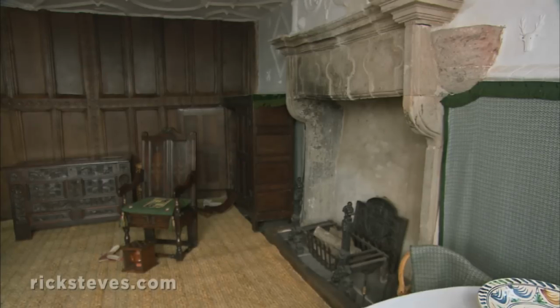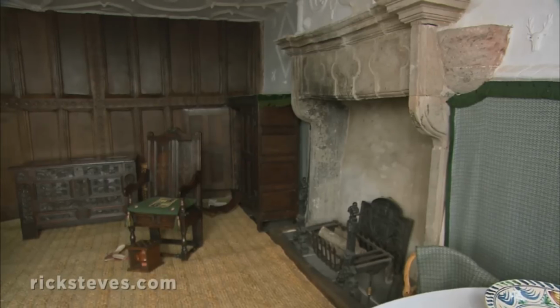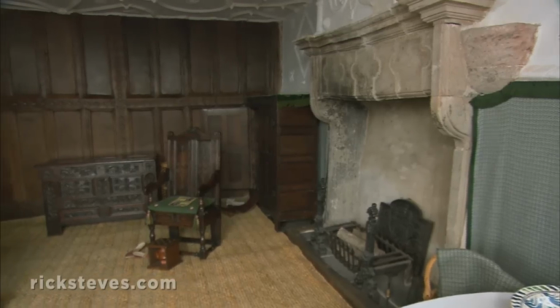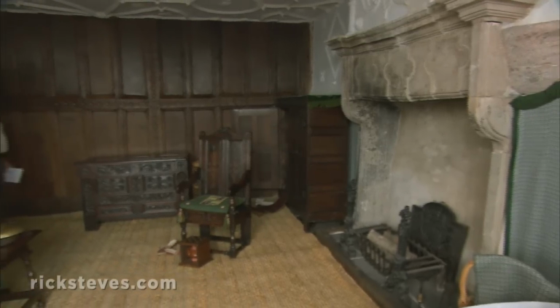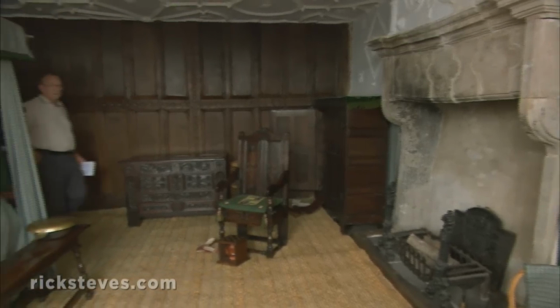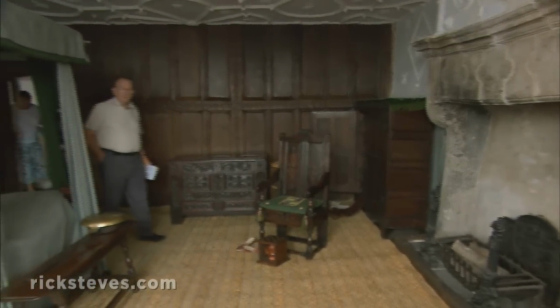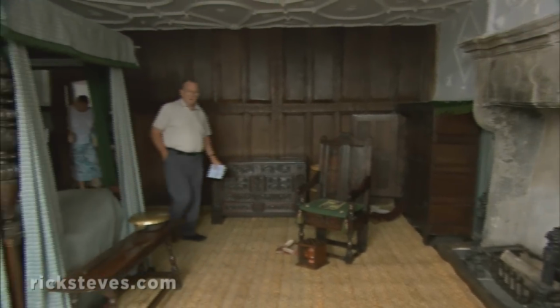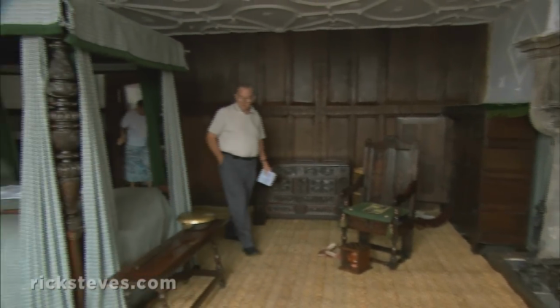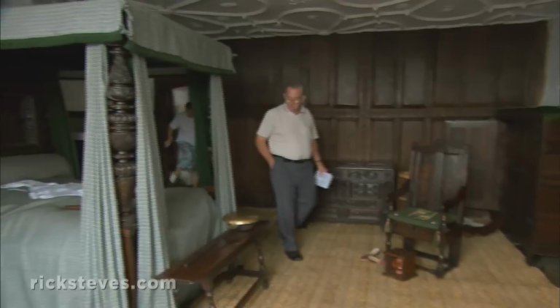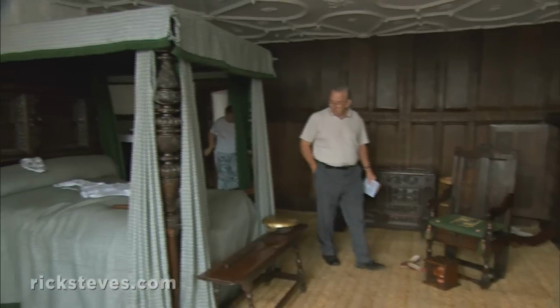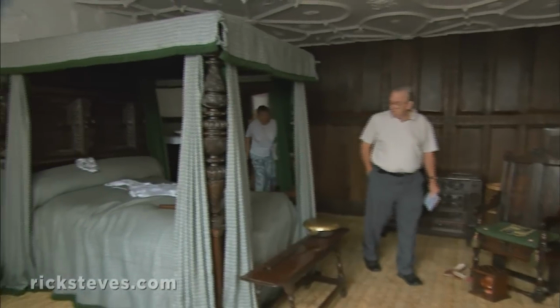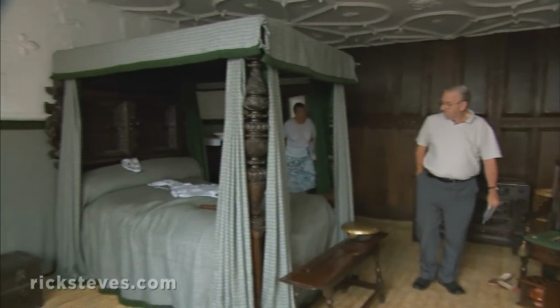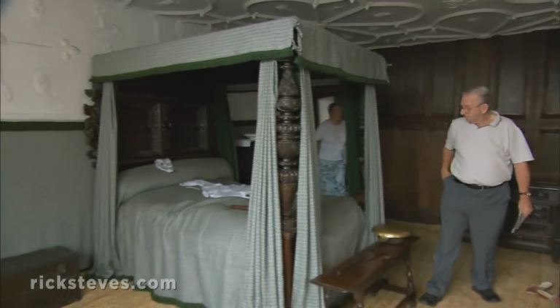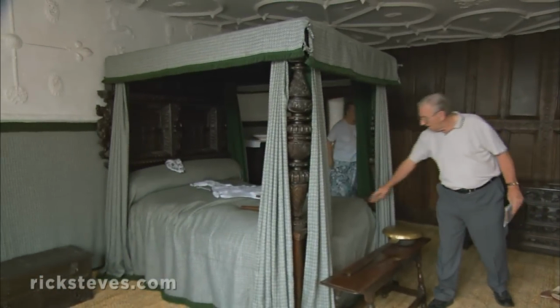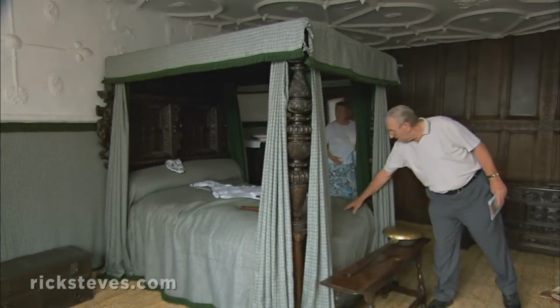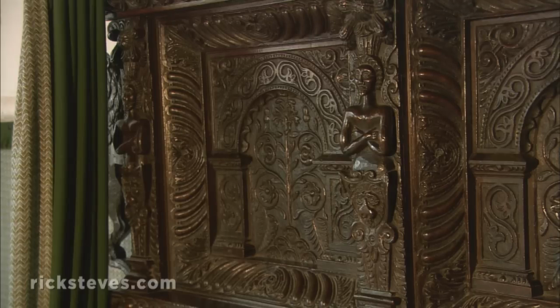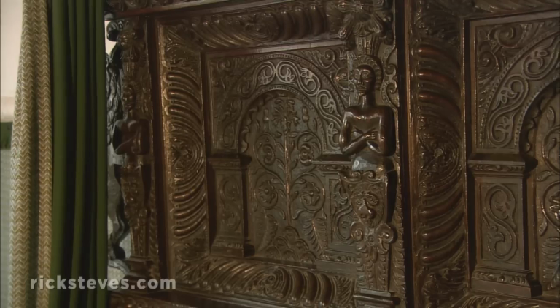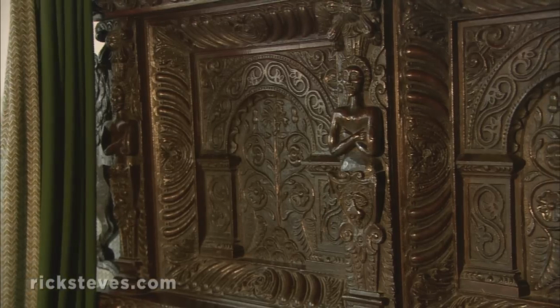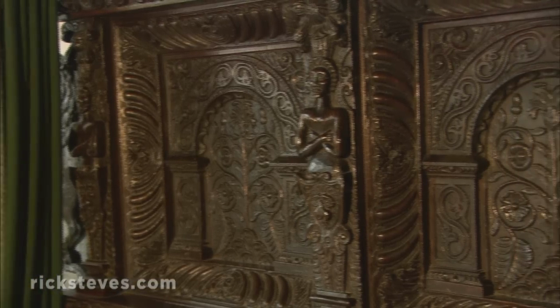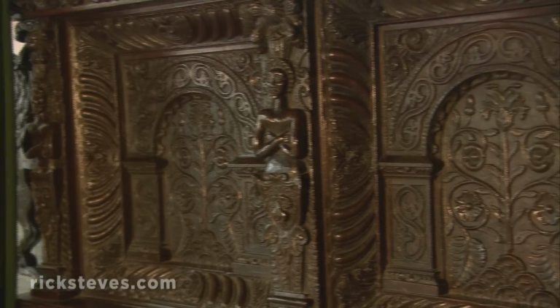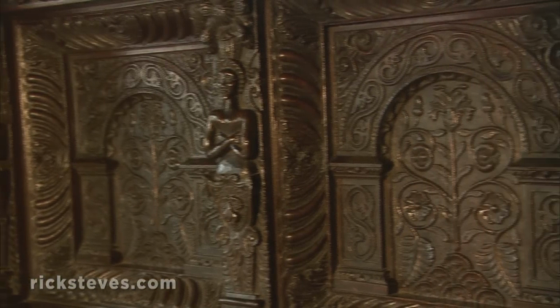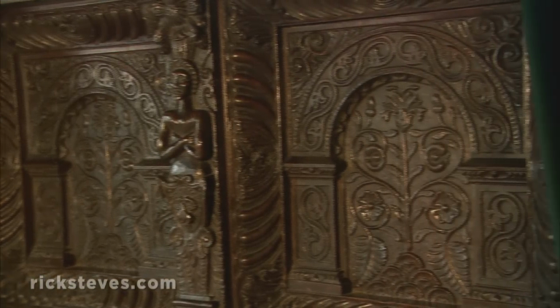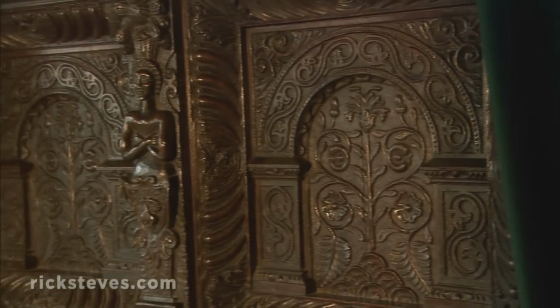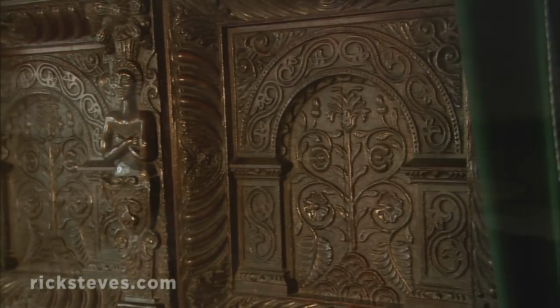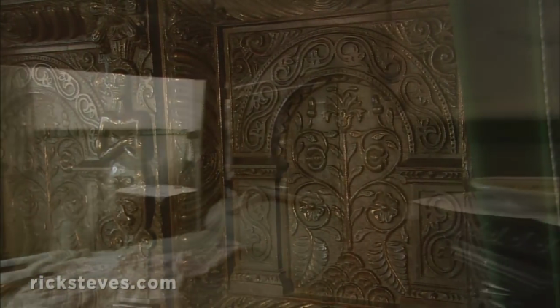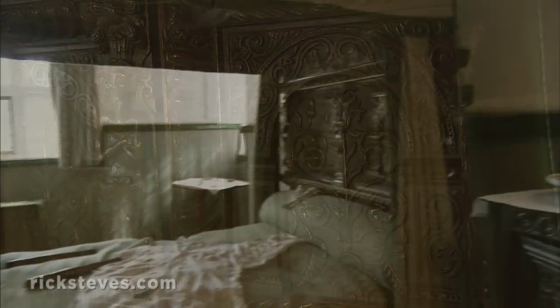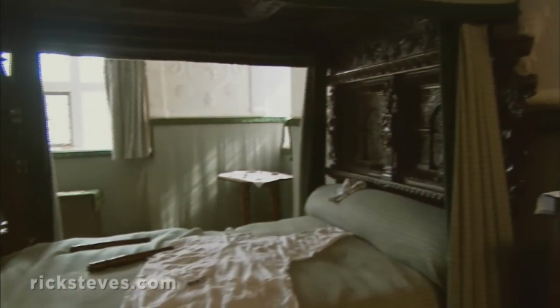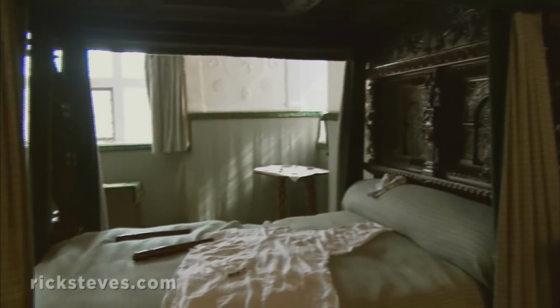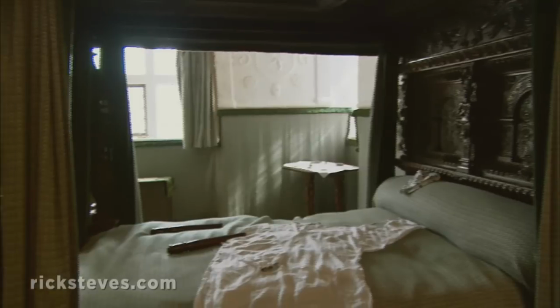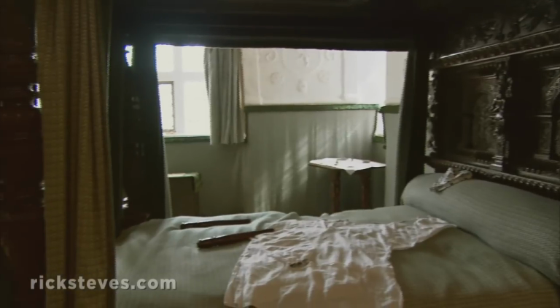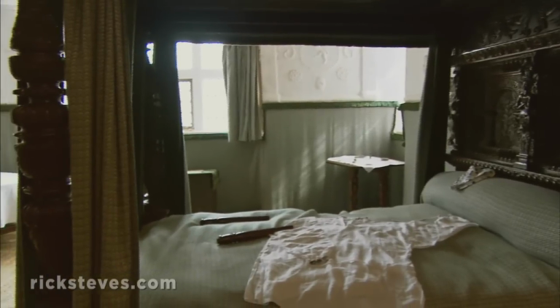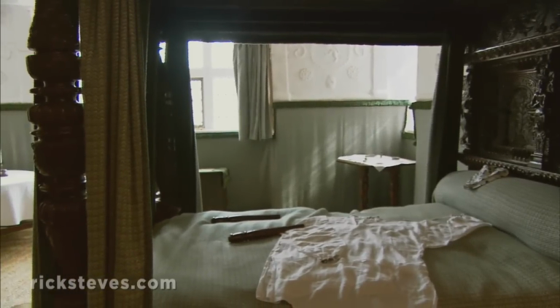The lady of the house's bedroom doubled as a sitting room, with a foot warmer by the chair and a finely carved four-poster bed. The curtains were drawn at night to keep out the bugs and keep in the warmth.